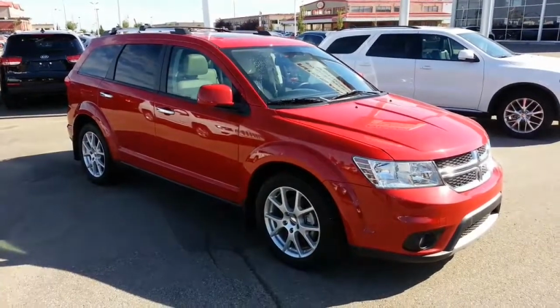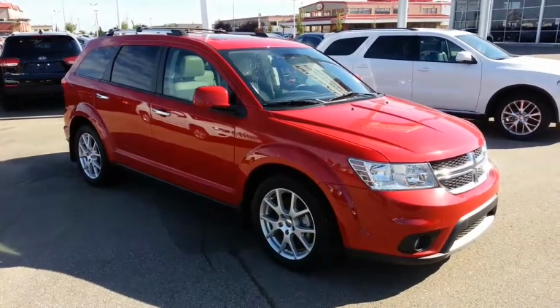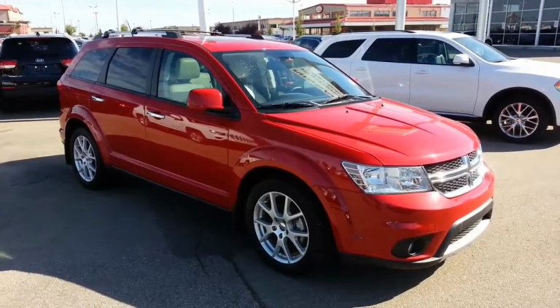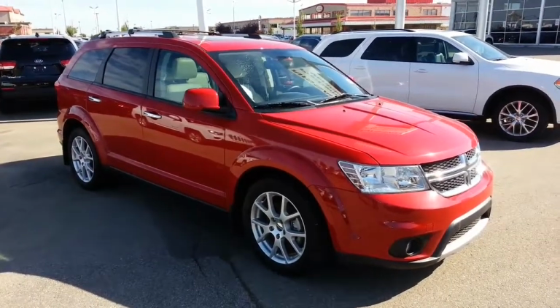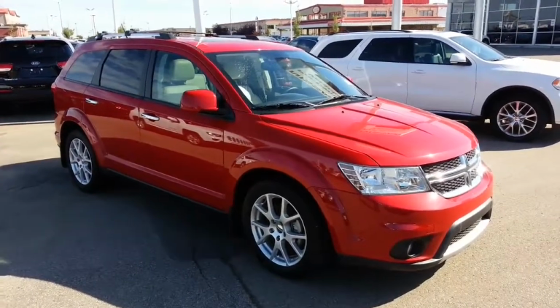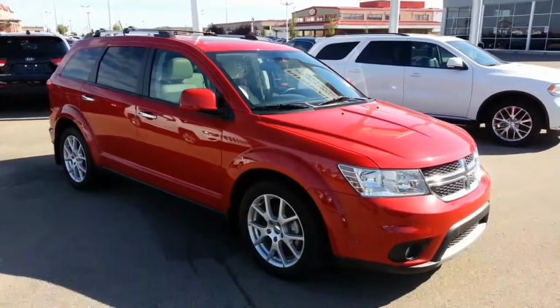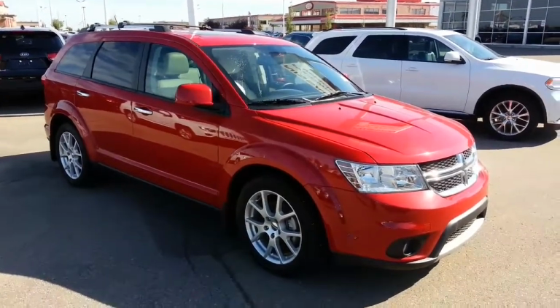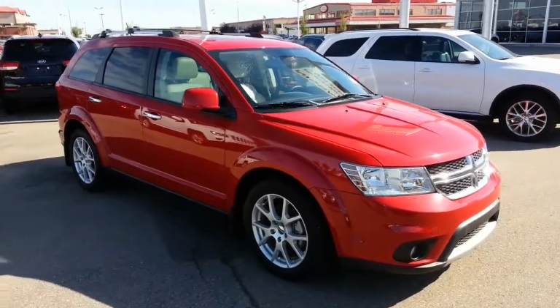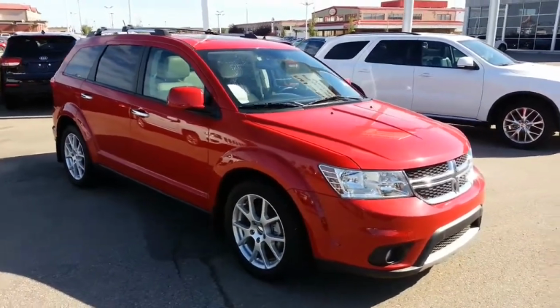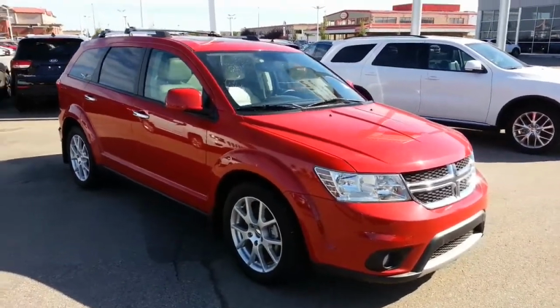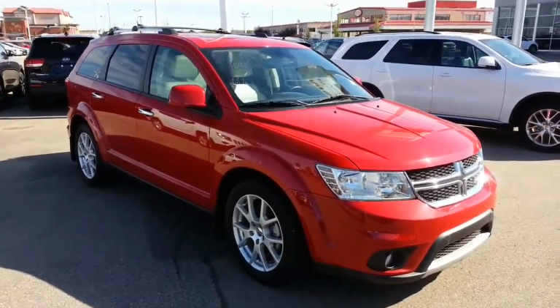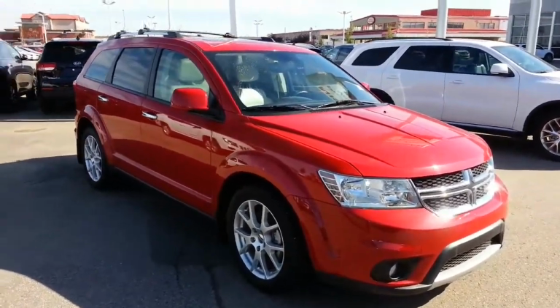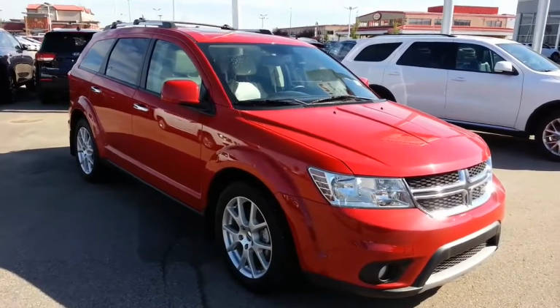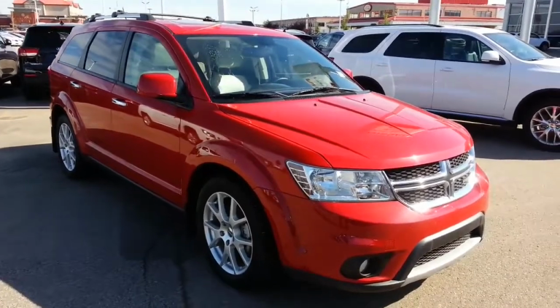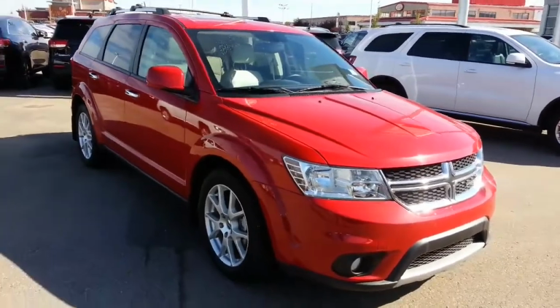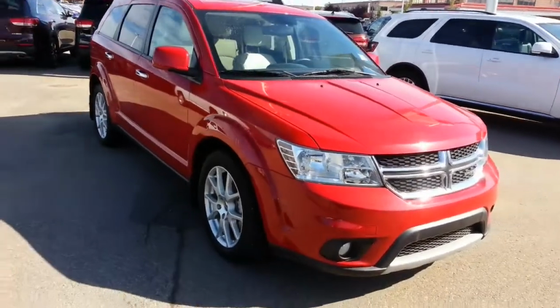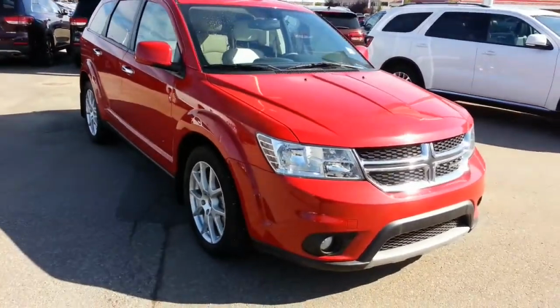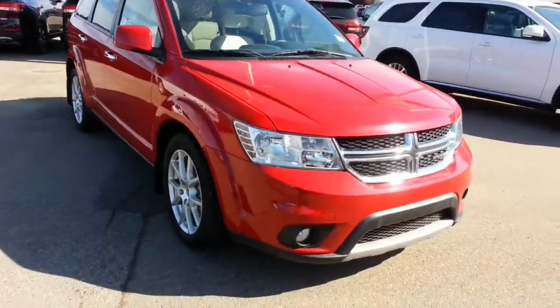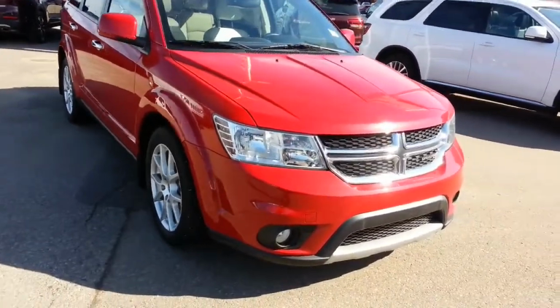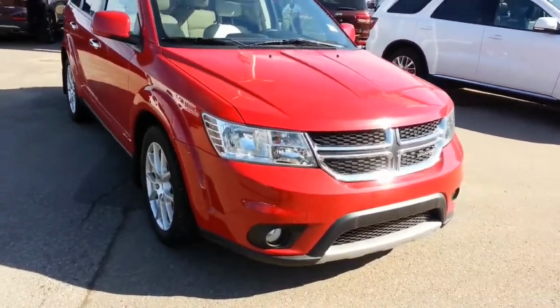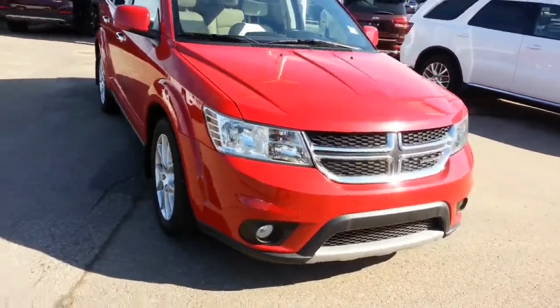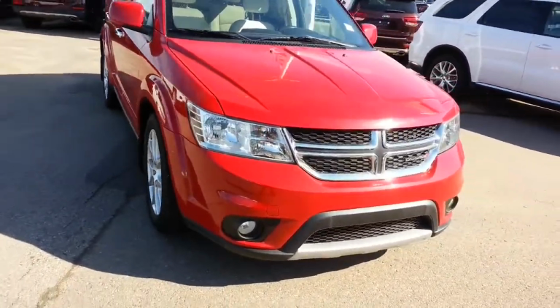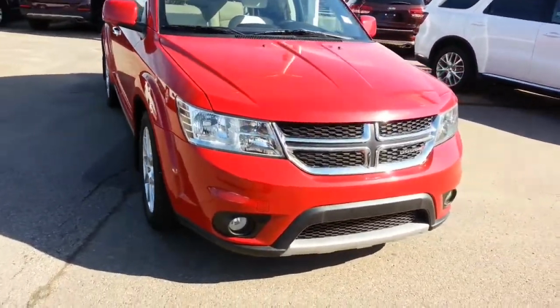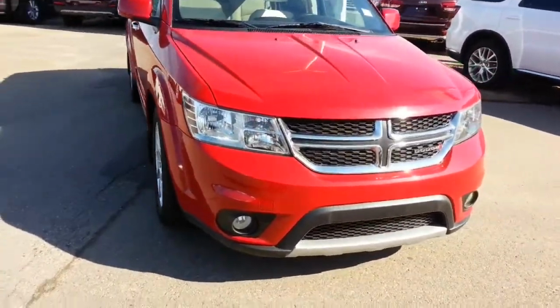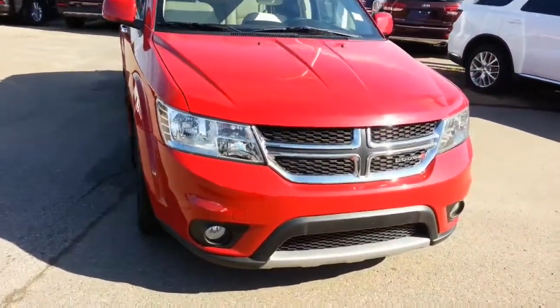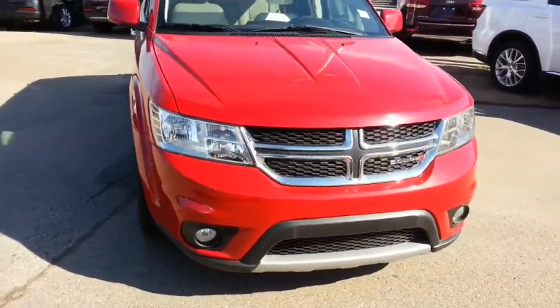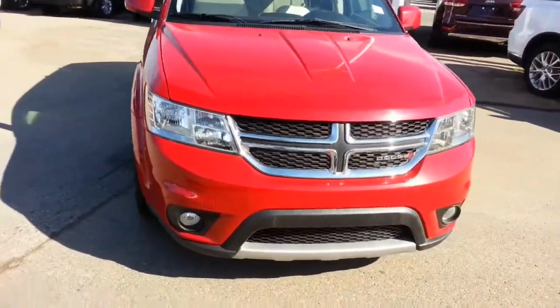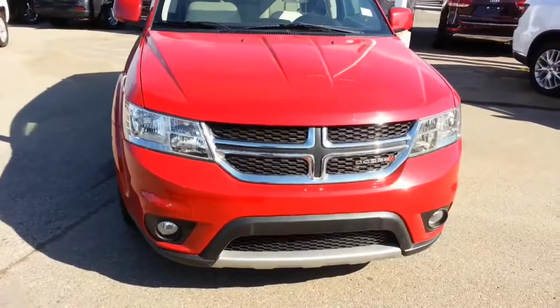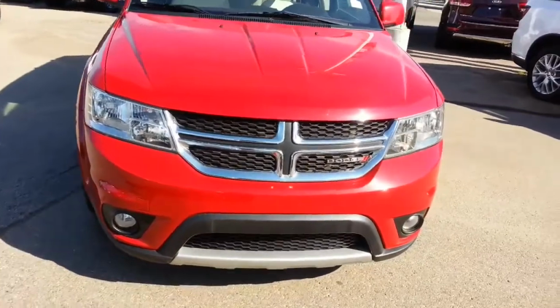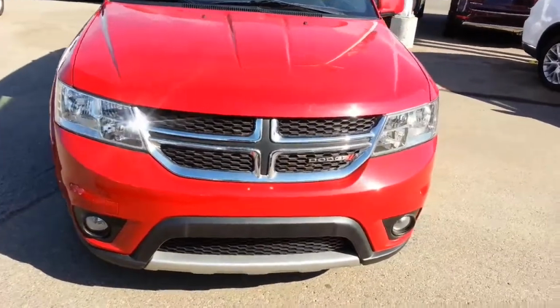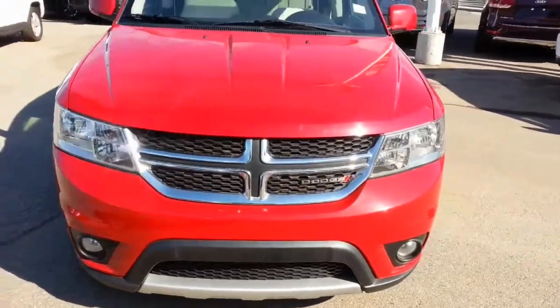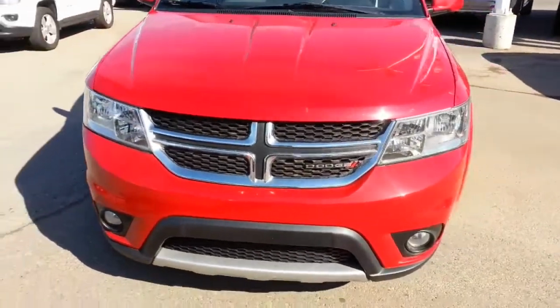Hi Eduardo, it's Ron here at Sherwood Nissan. This is the really nice 2013 Journey RT — I'll give you a good look at that.